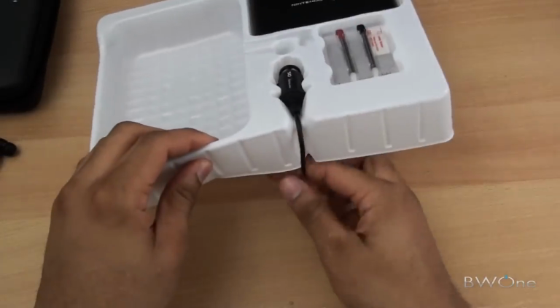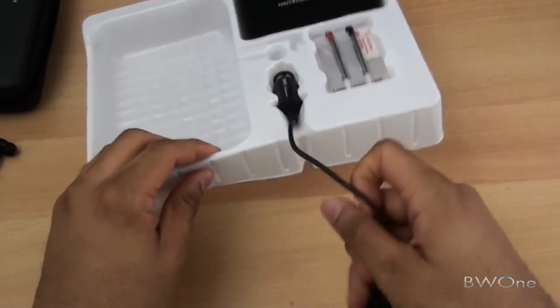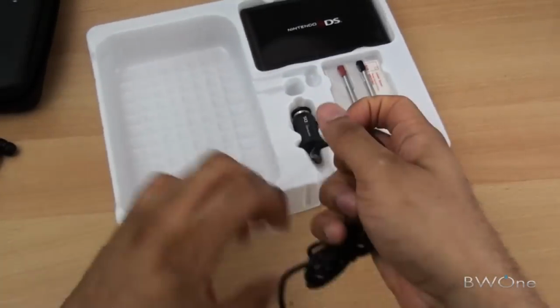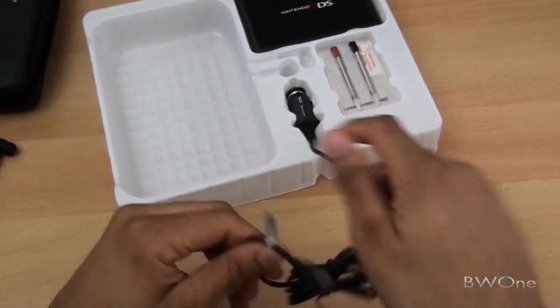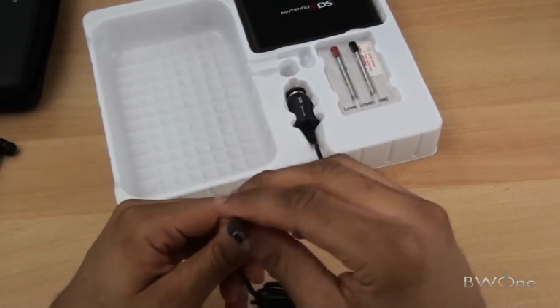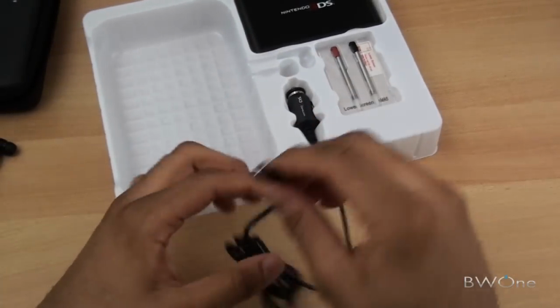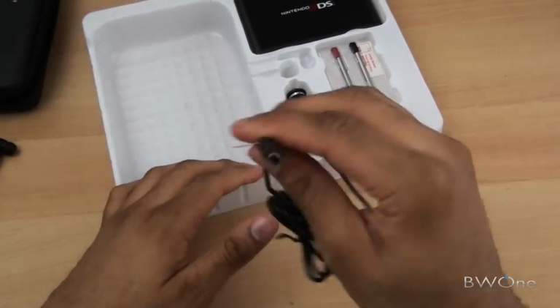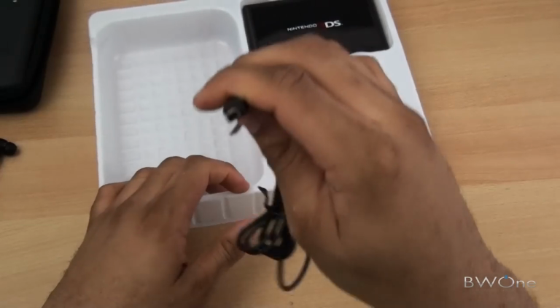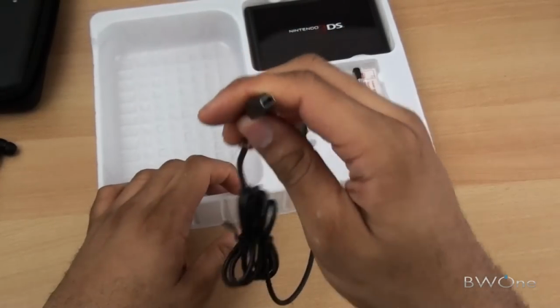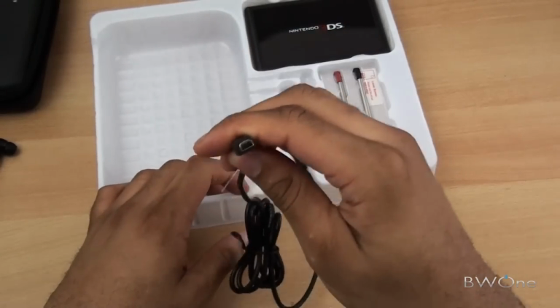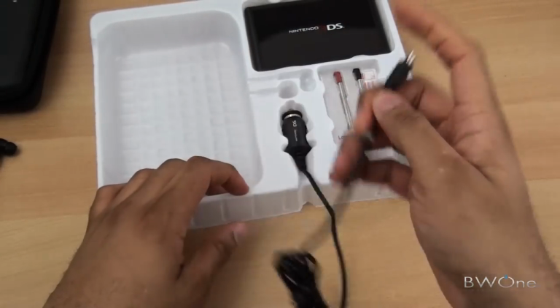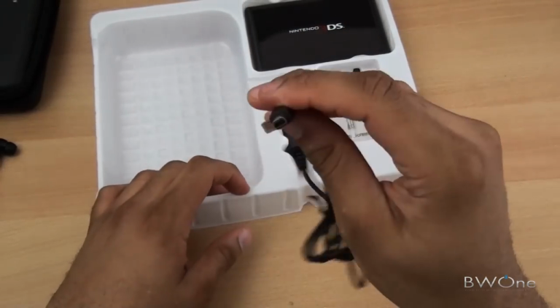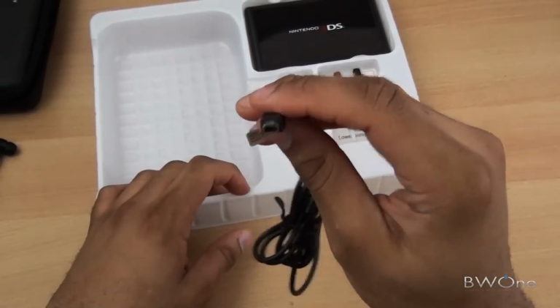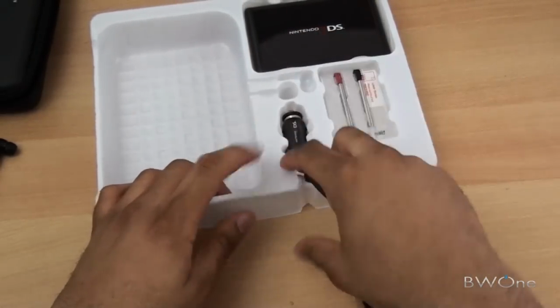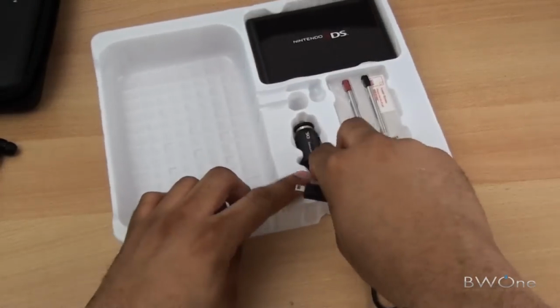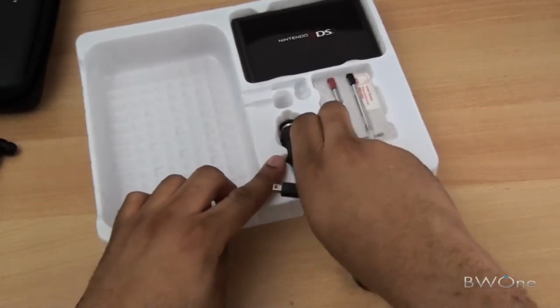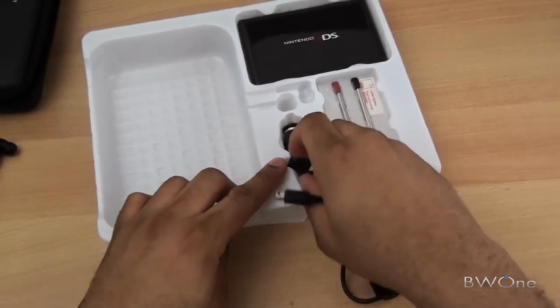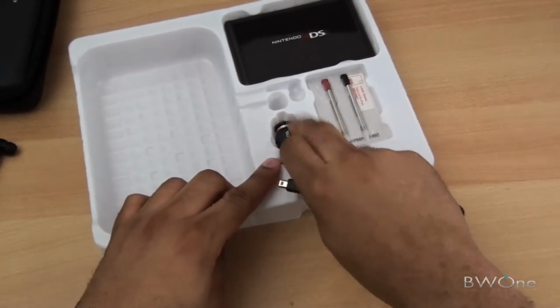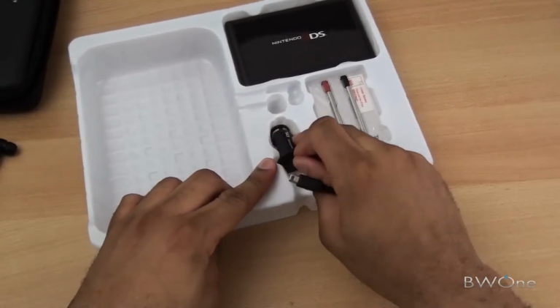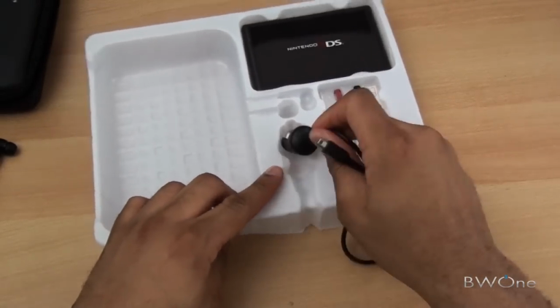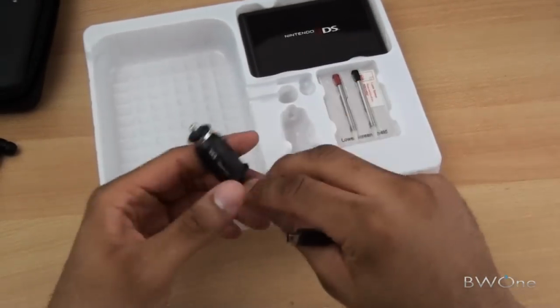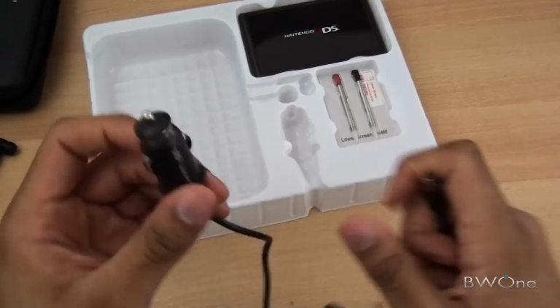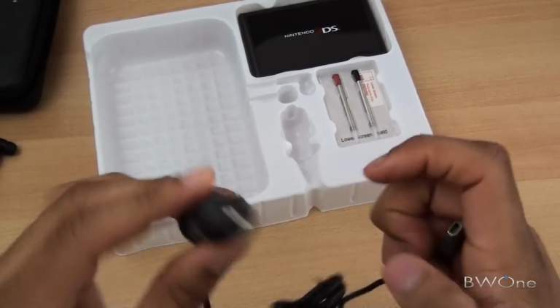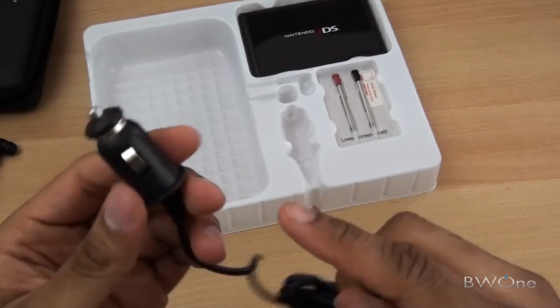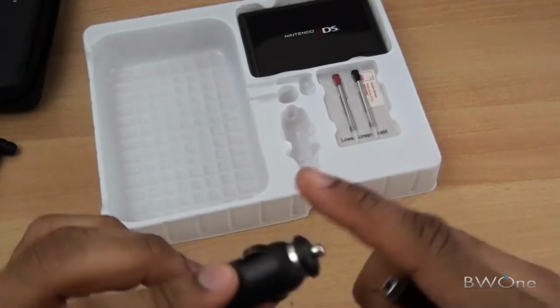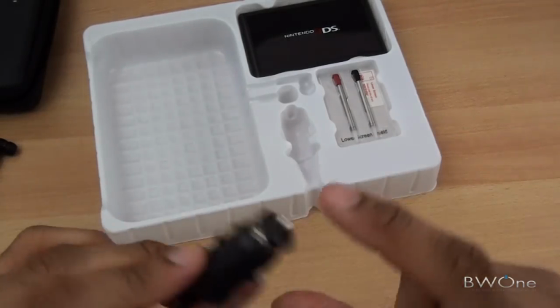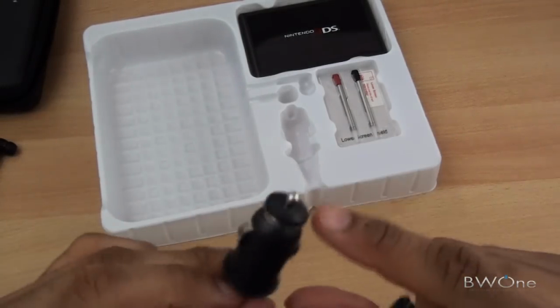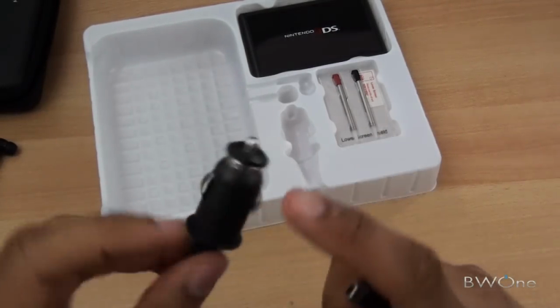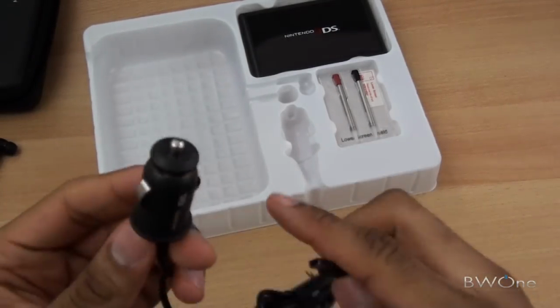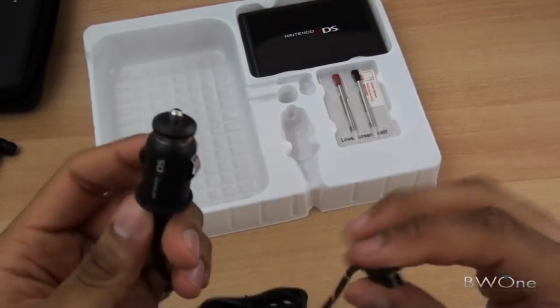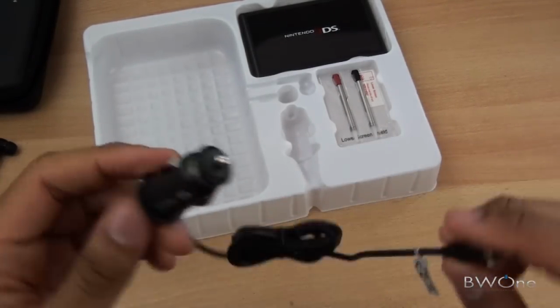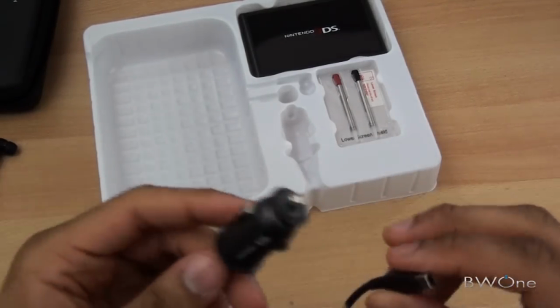Looks like we got a car charger here with the DS charging plug and the car charger. It's actually a pretty small car charger — nice and portable.